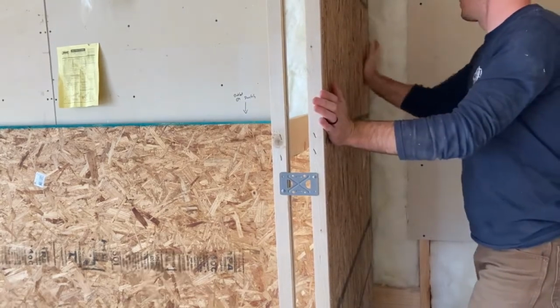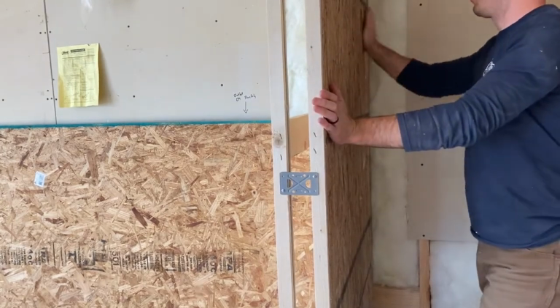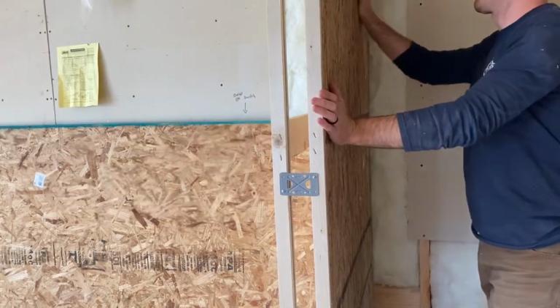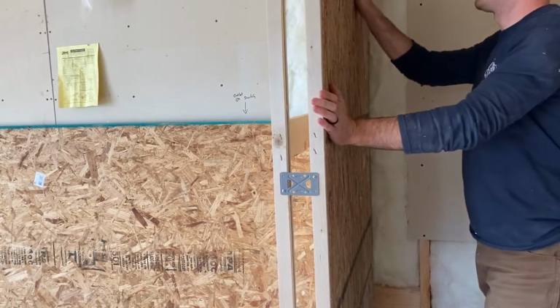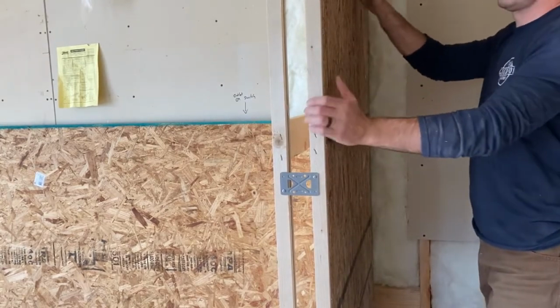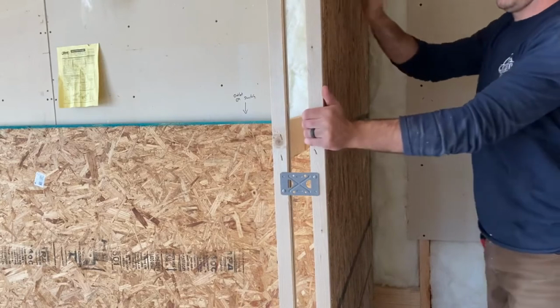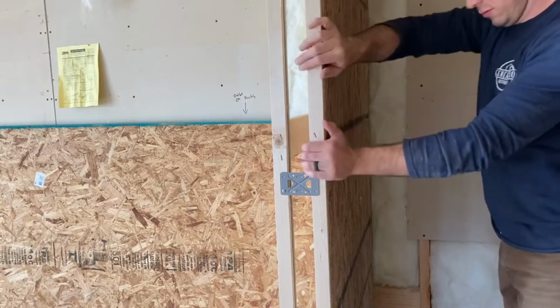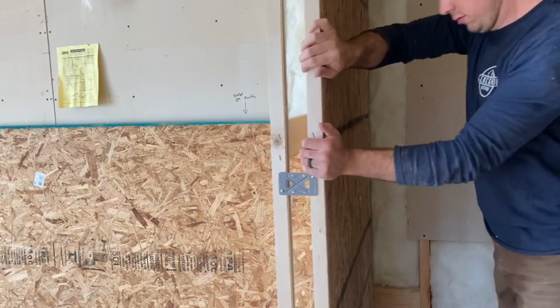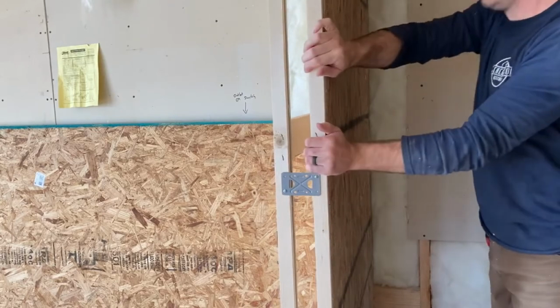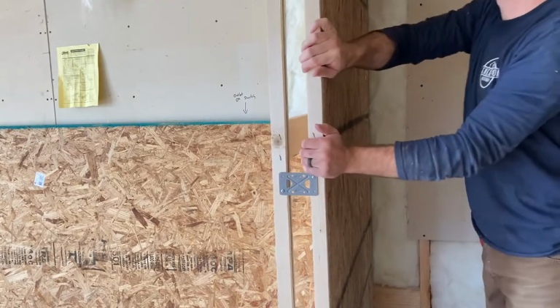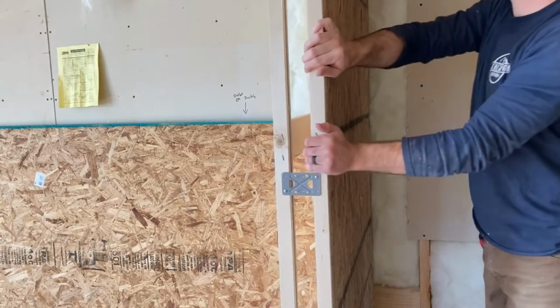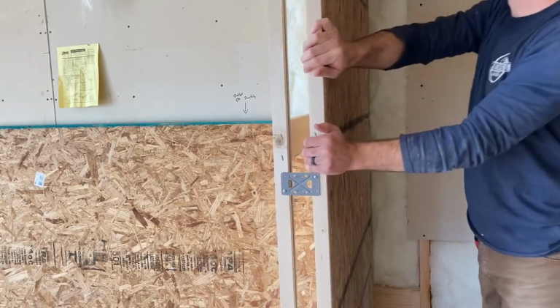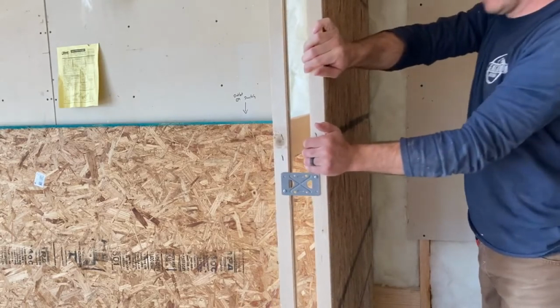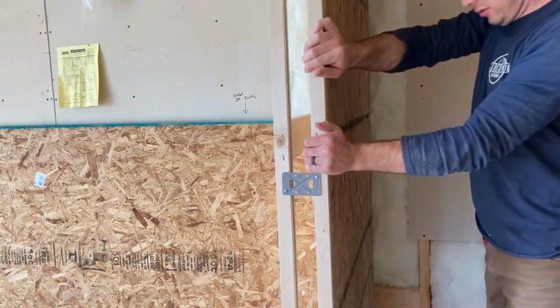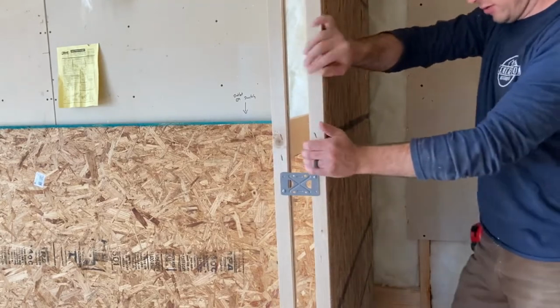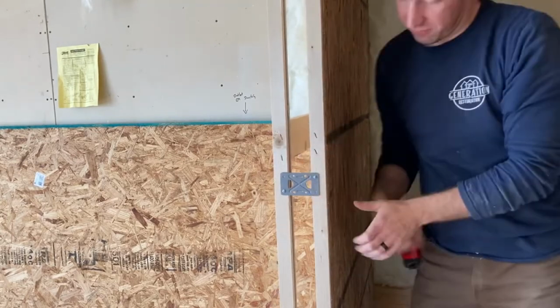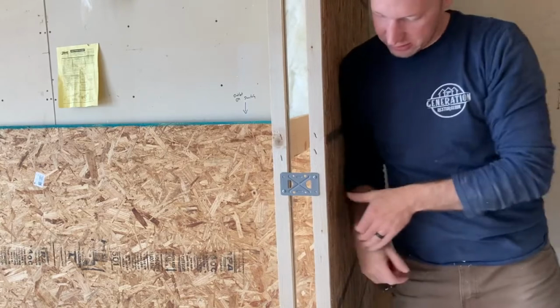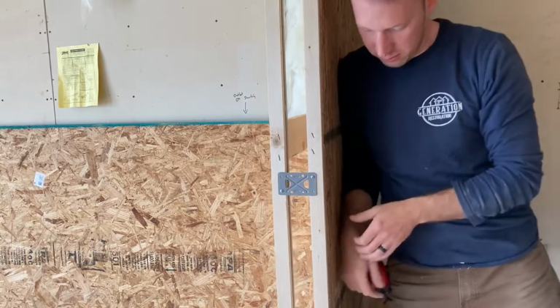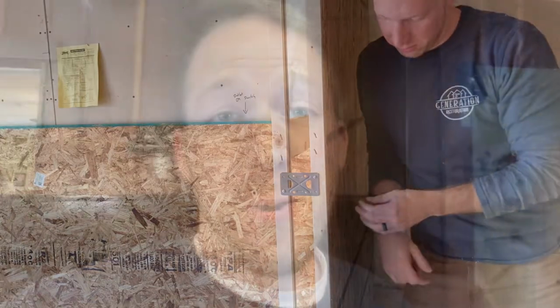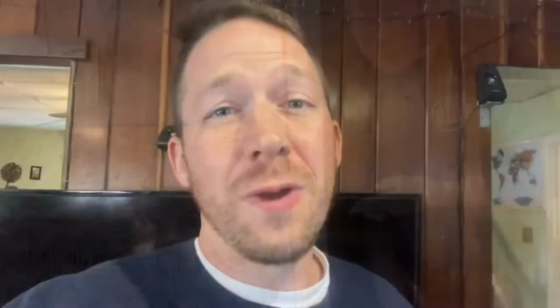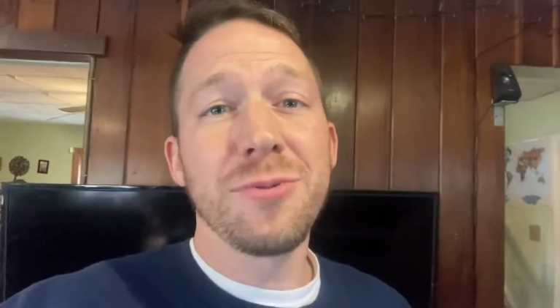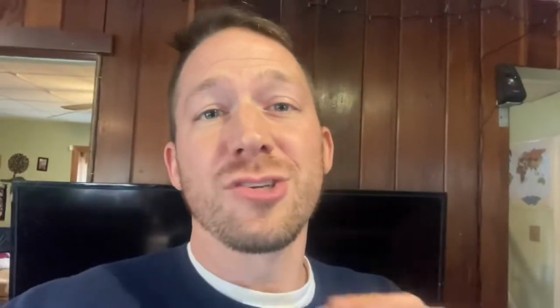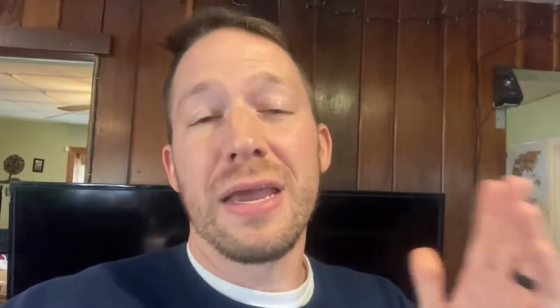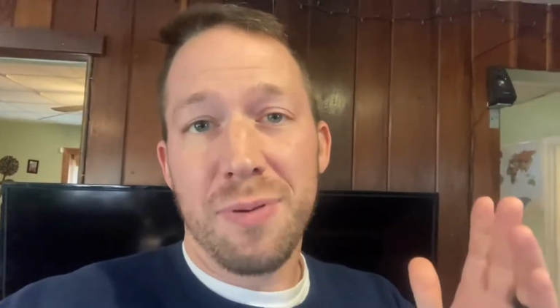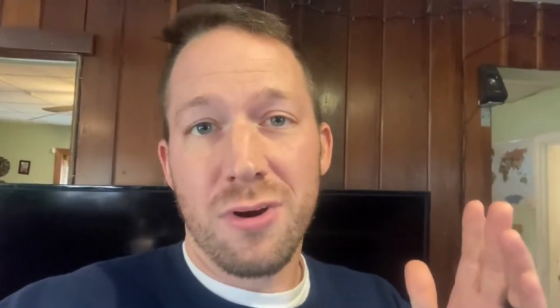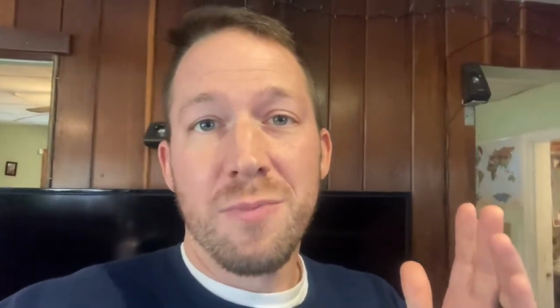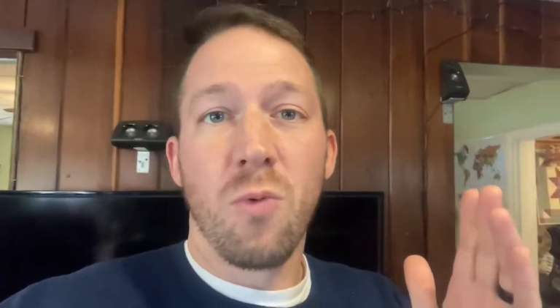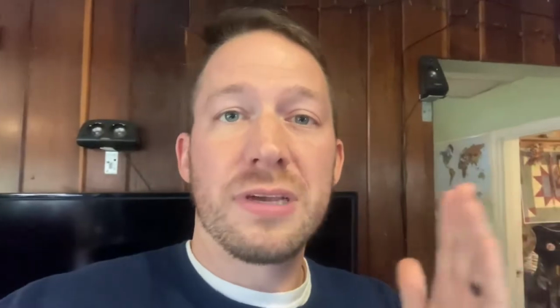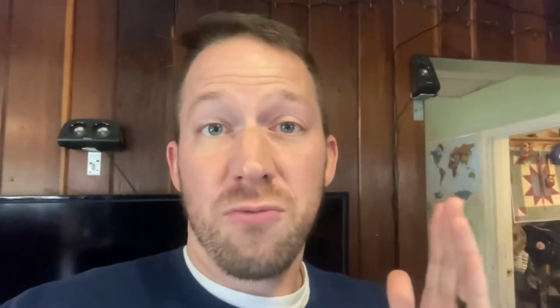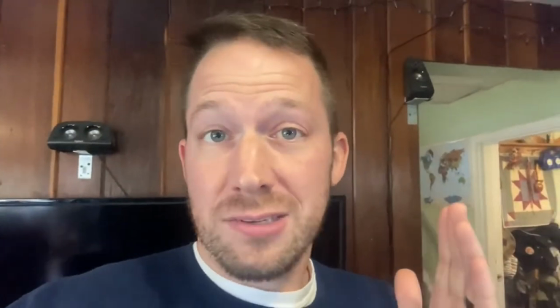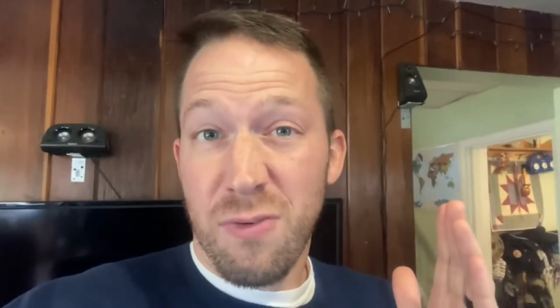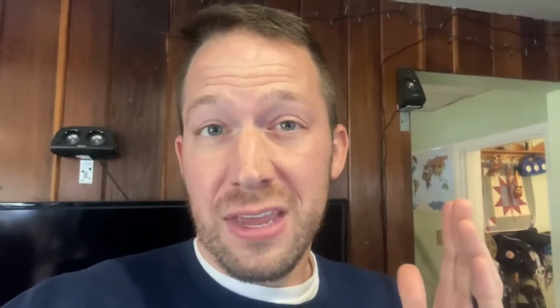So this part's really good. This end over here still has some flex. What we ended up doing is just abandoning that pocket door because we weren't pleased with that flex over there on the edge.